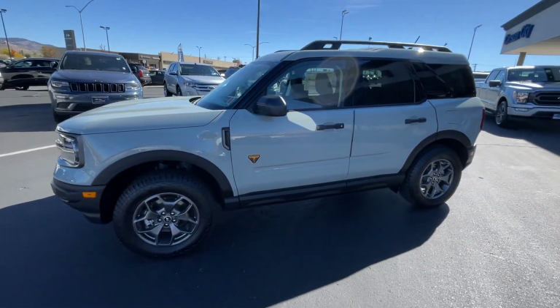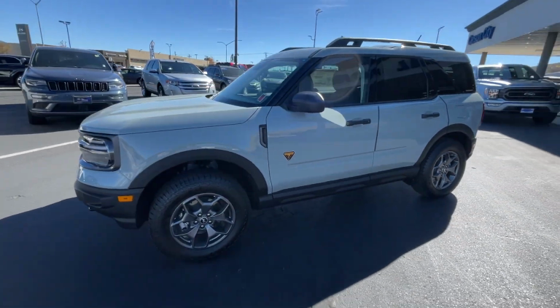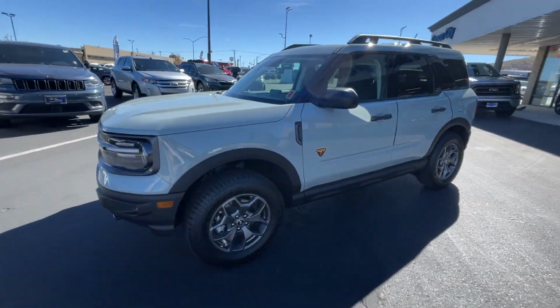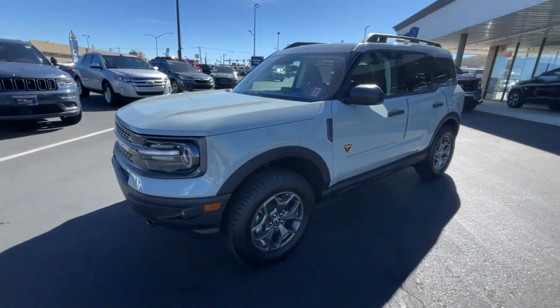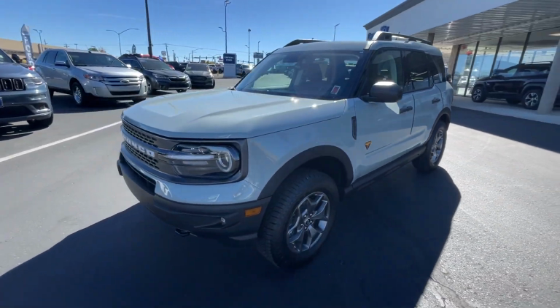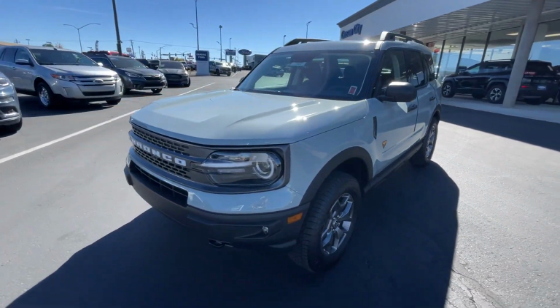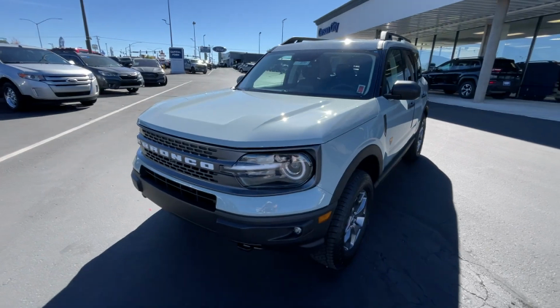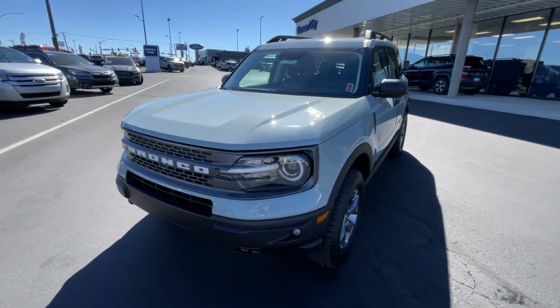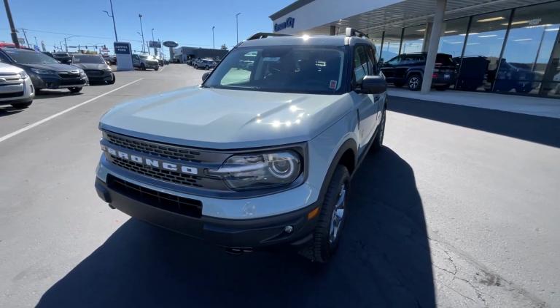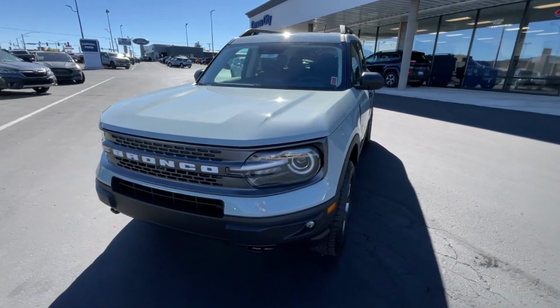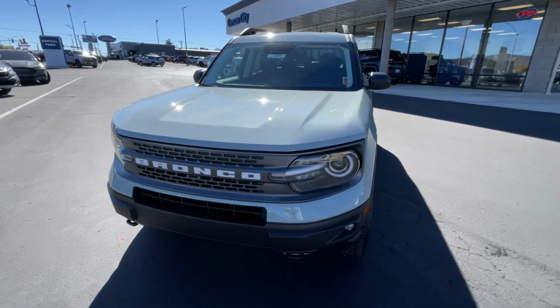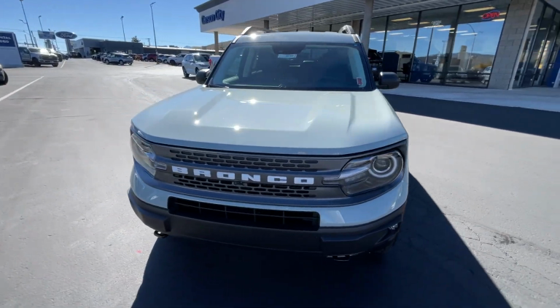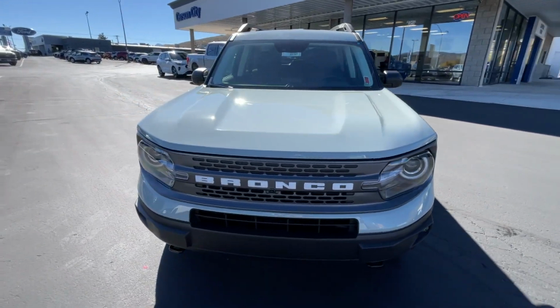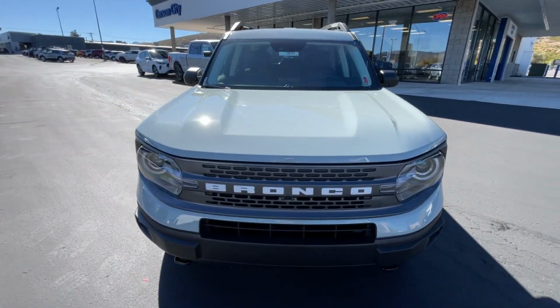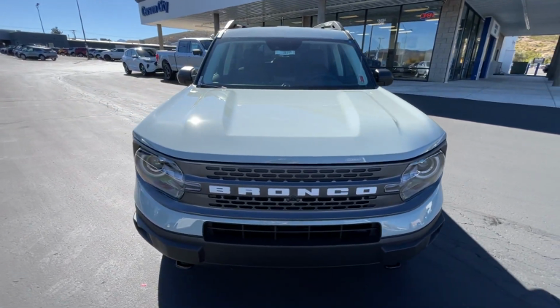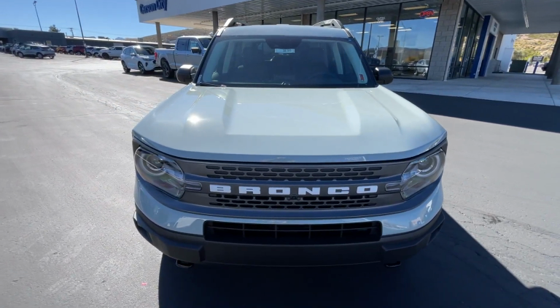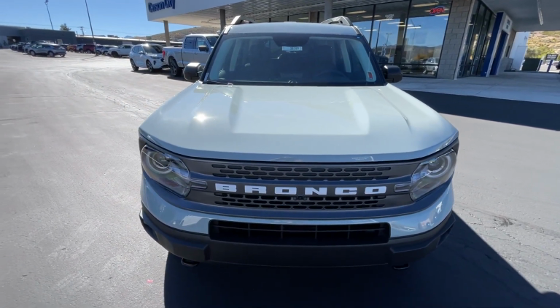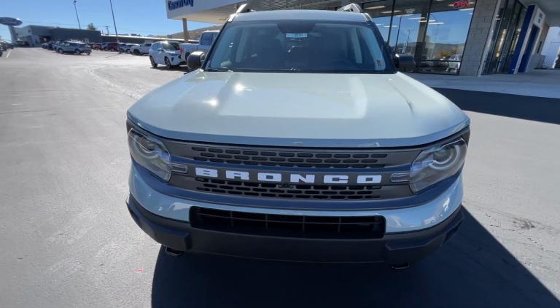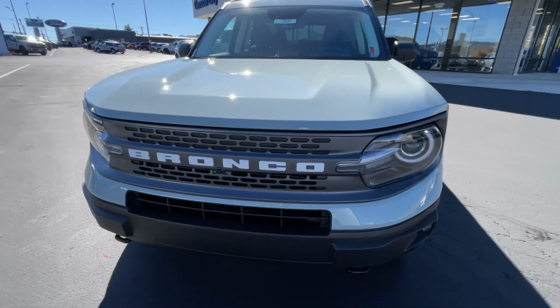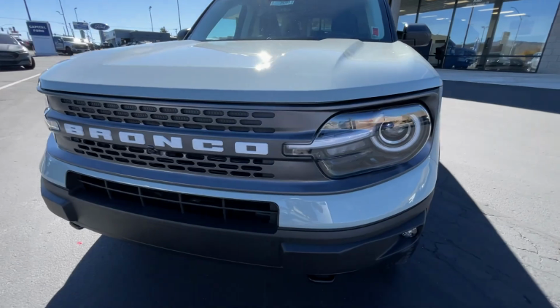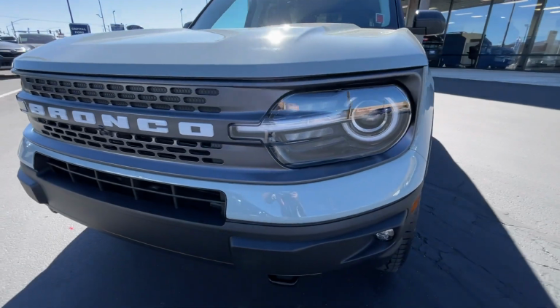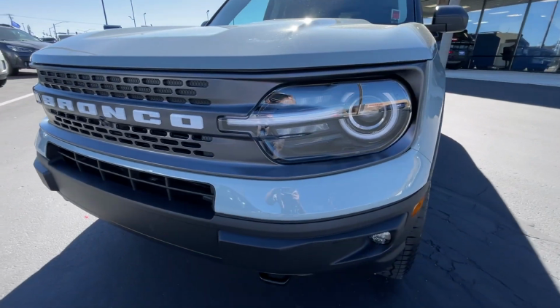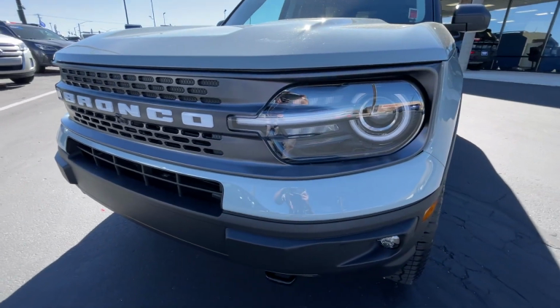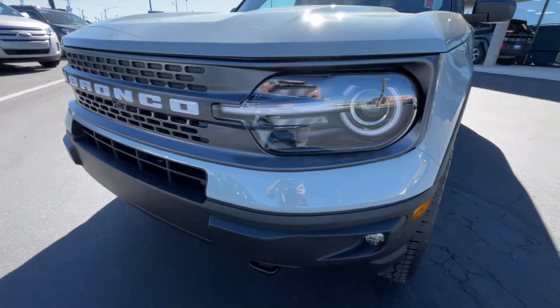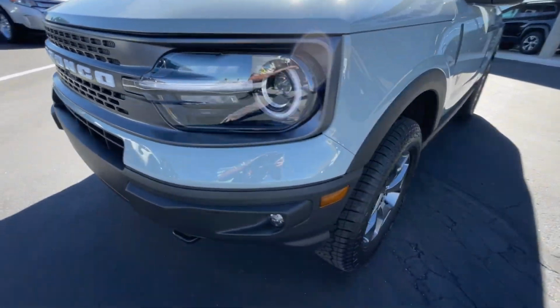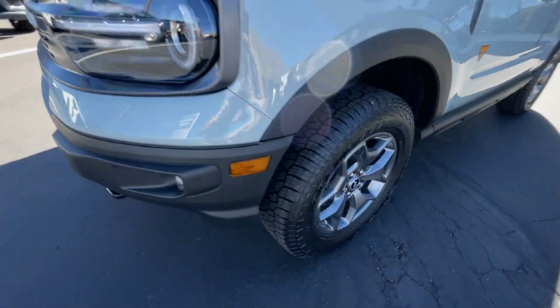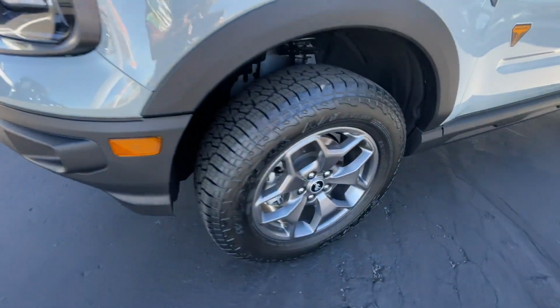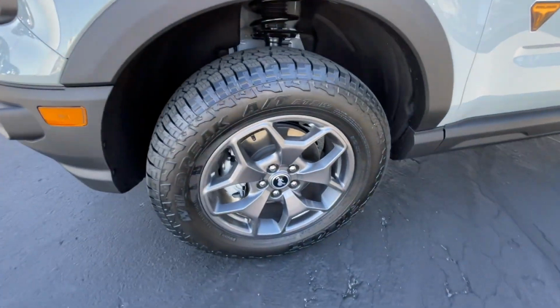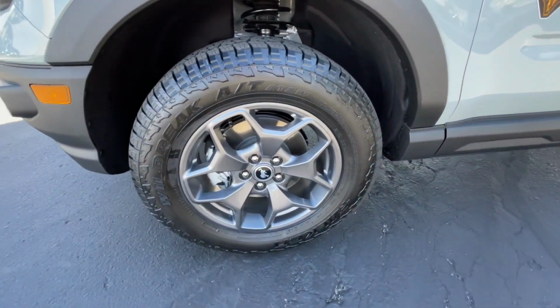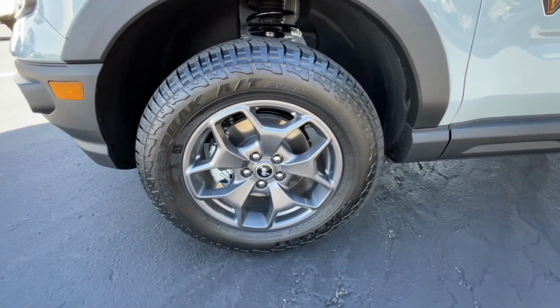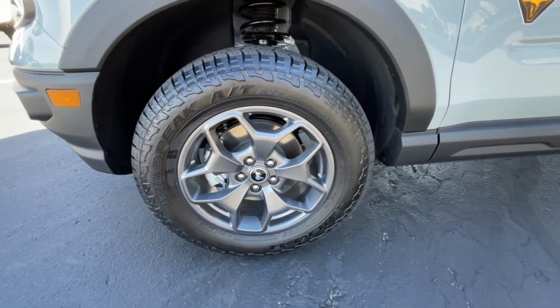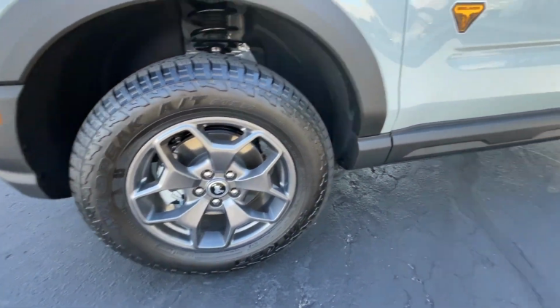These are just some of the great options this vehicle comes with: Apple CarPlay and/or Android Auto, pre-collision system, proximity key entry, heated driver's seat, four-wheel drive, and fog lamps.